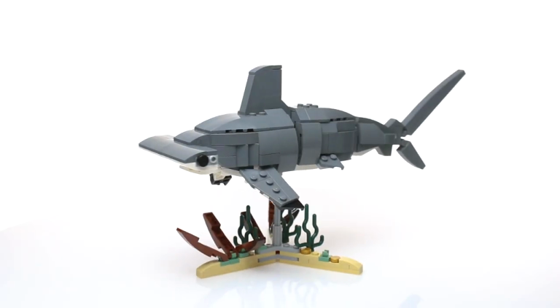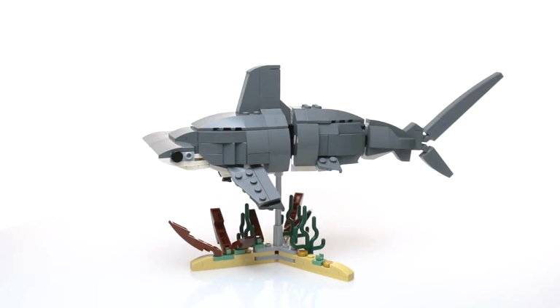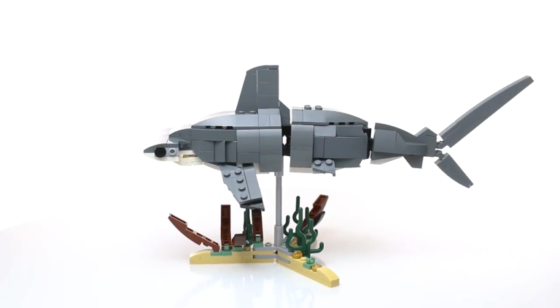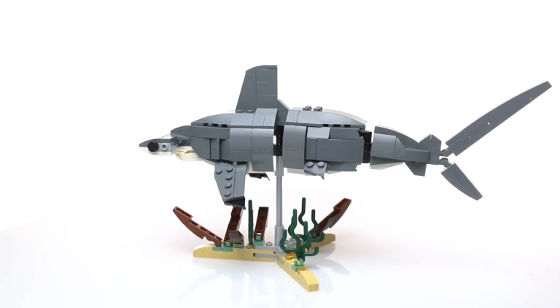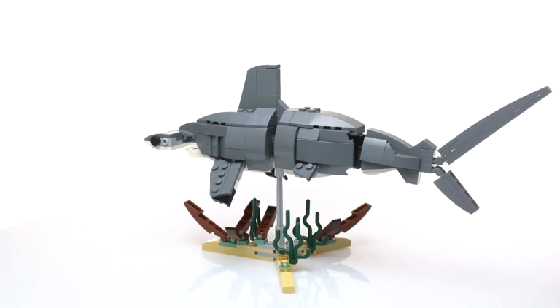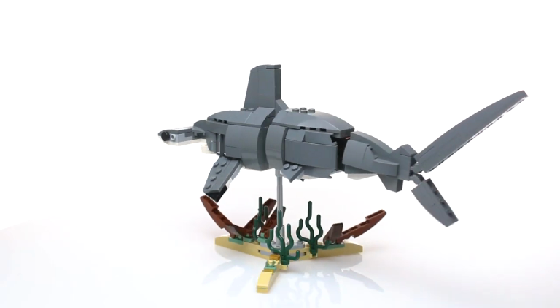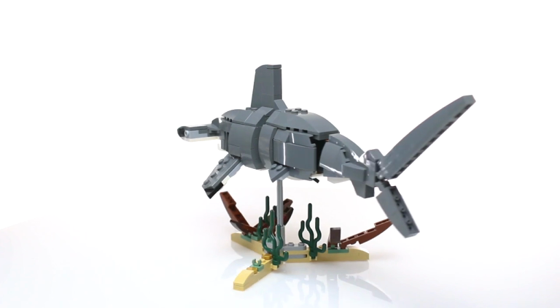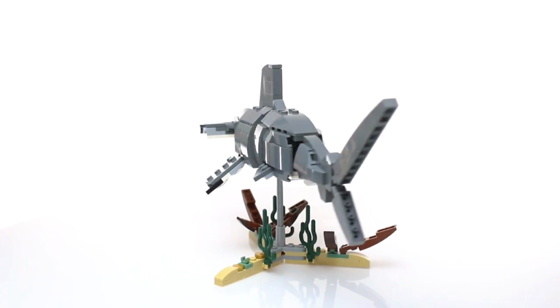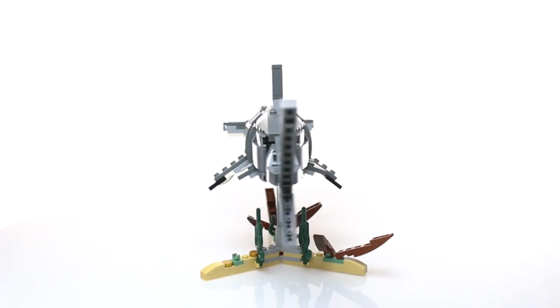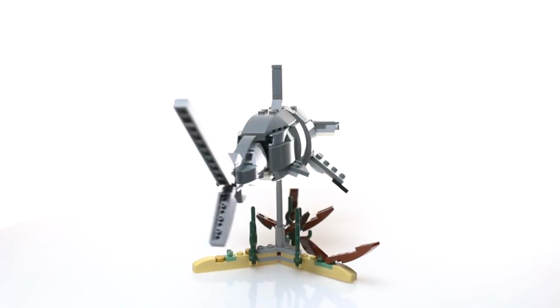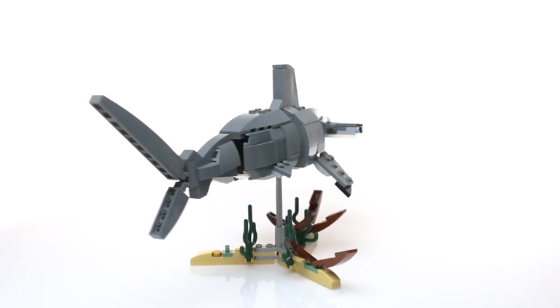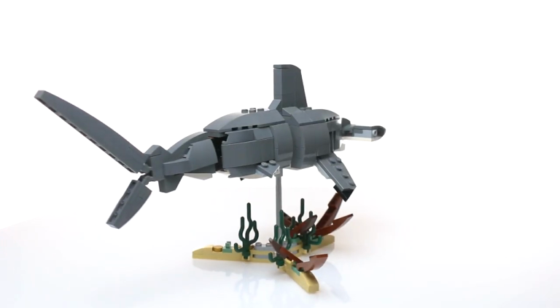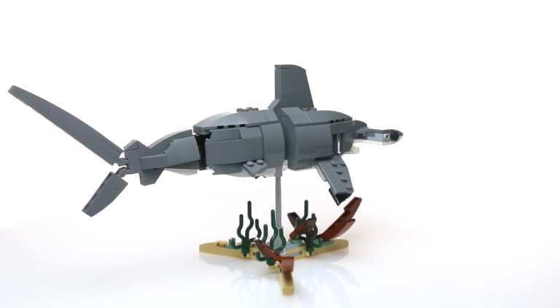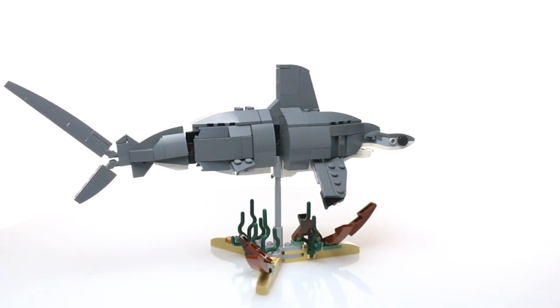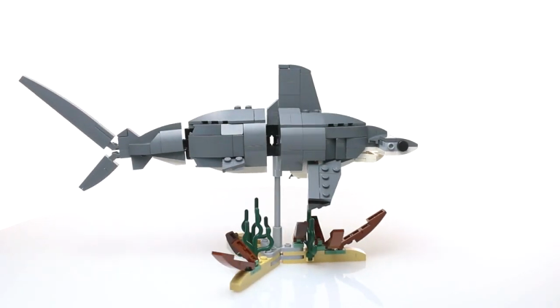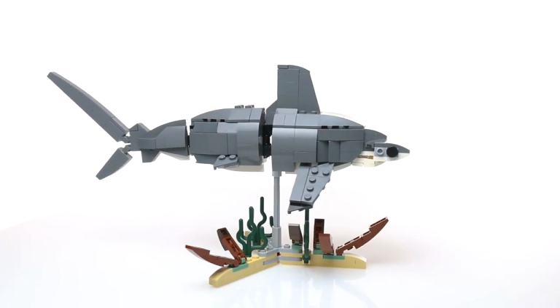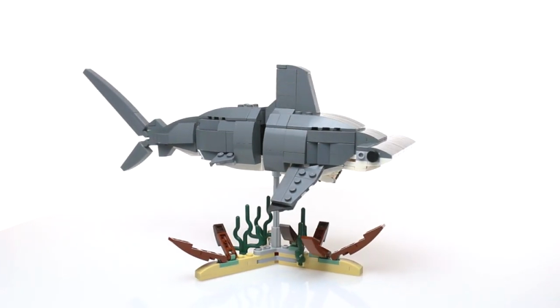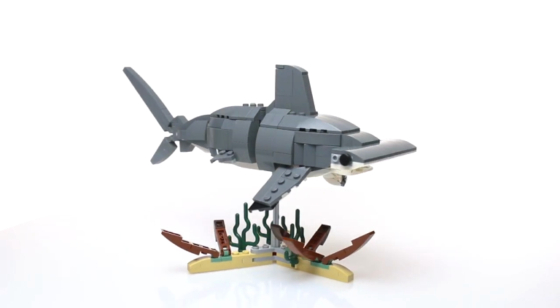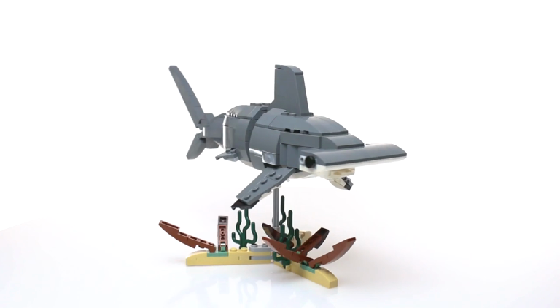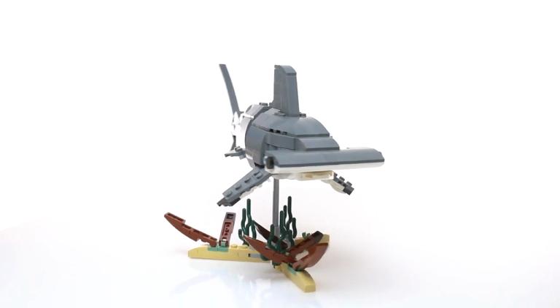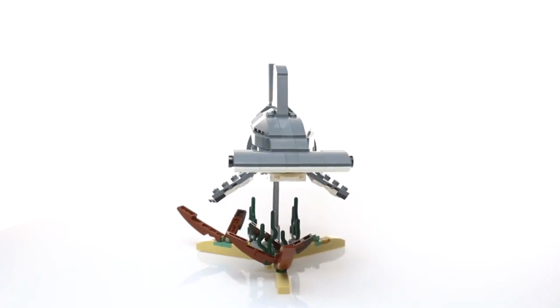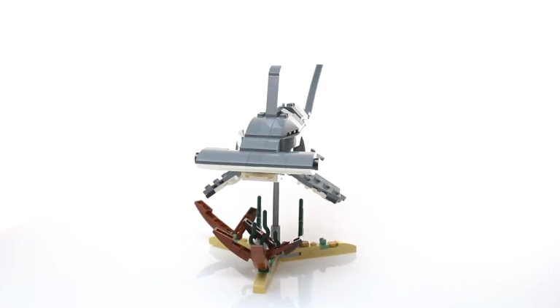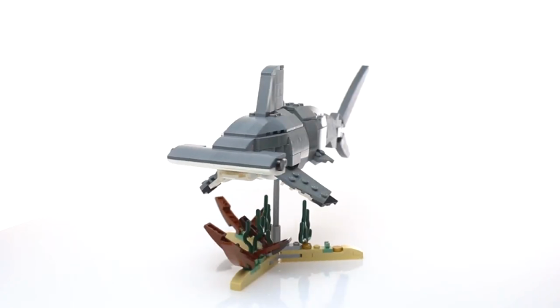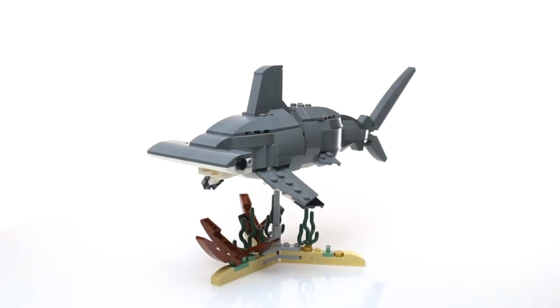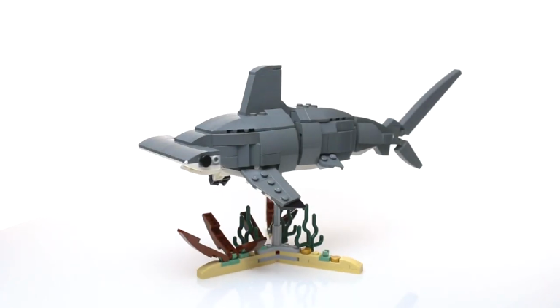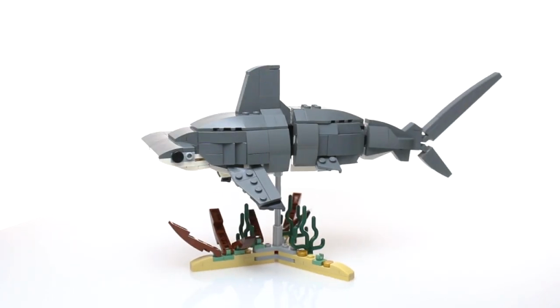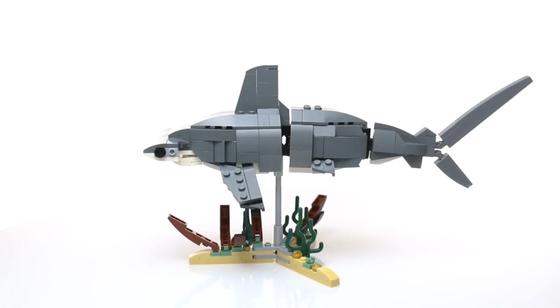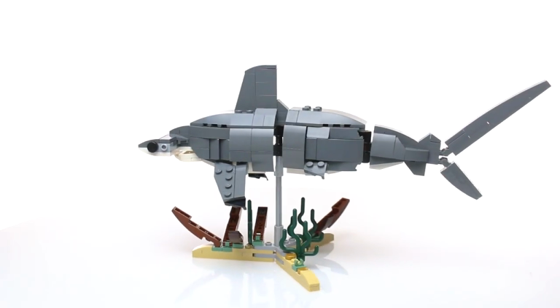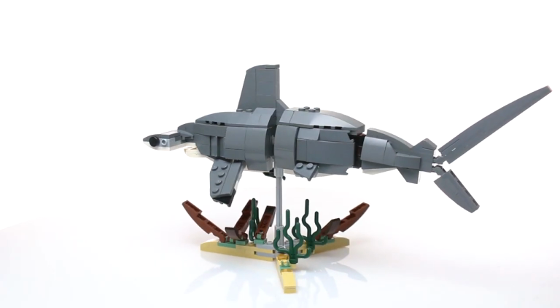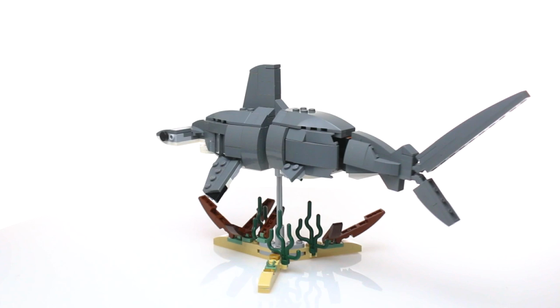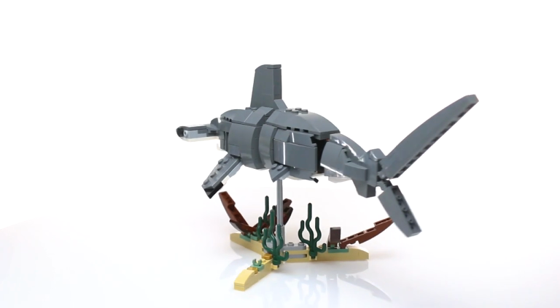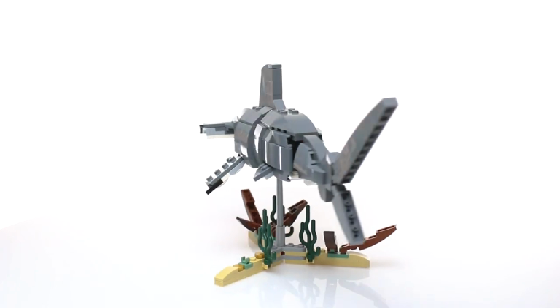Hi, Tyler here. It's summertime, and that means it's beach time, and also snack time for sharks. So here's our latest instructions model, the MC Hammerhead. Can't touch this. Get it.